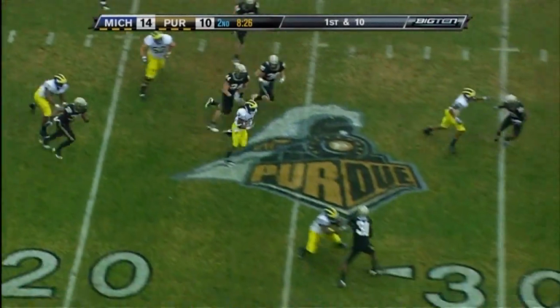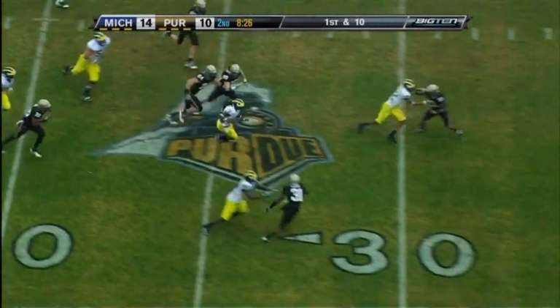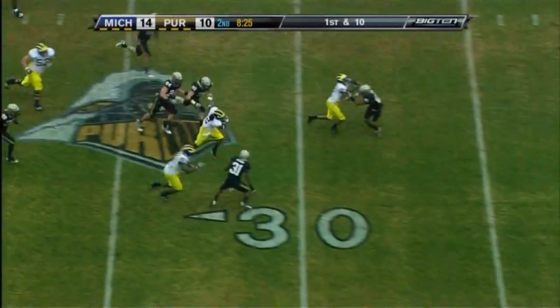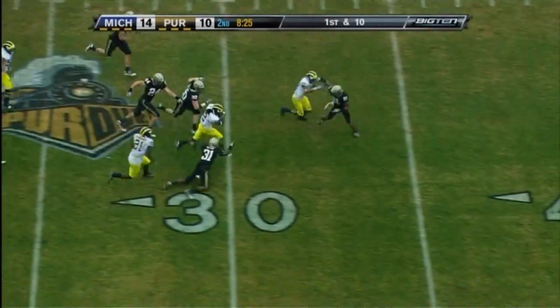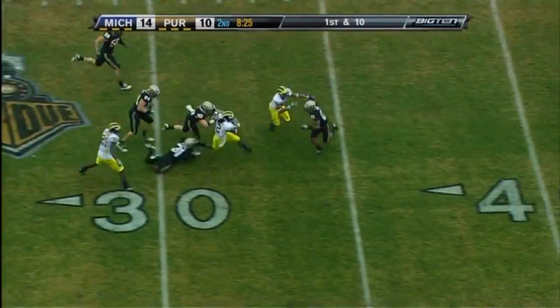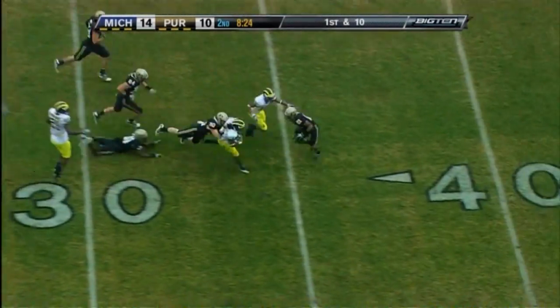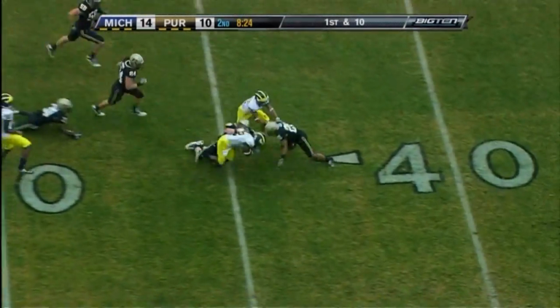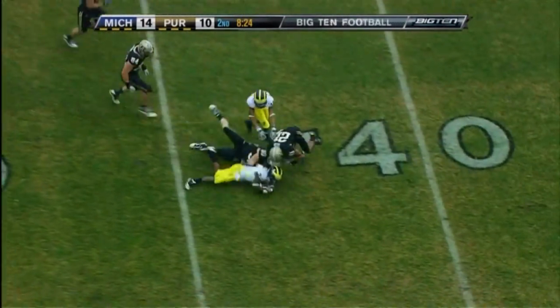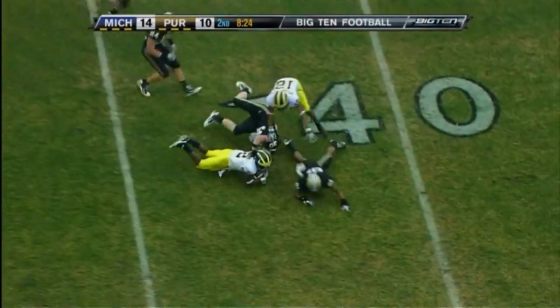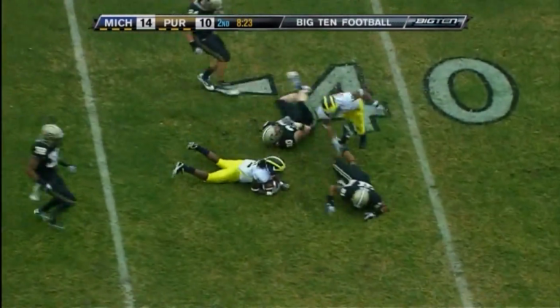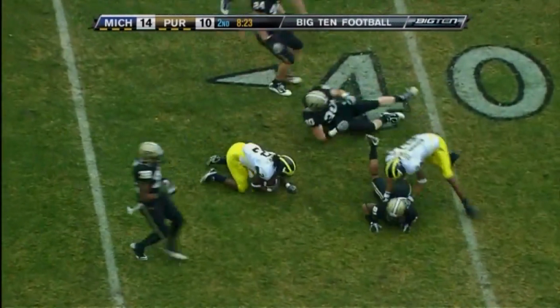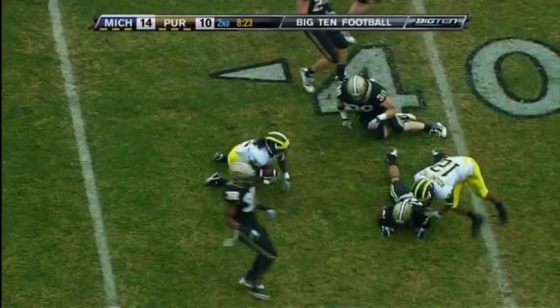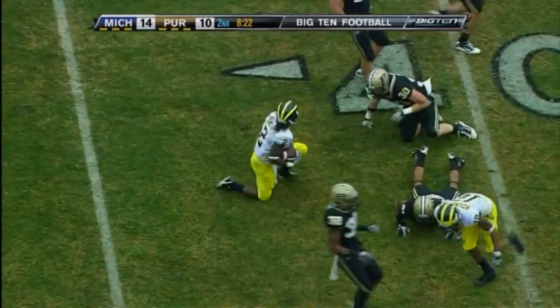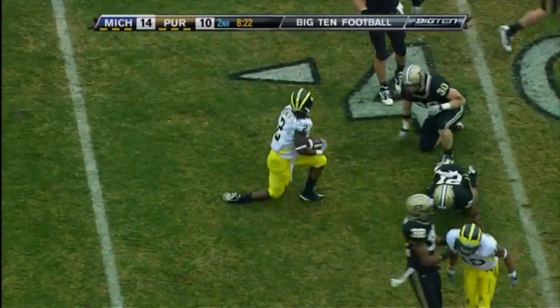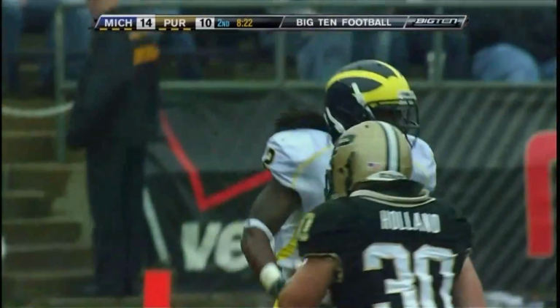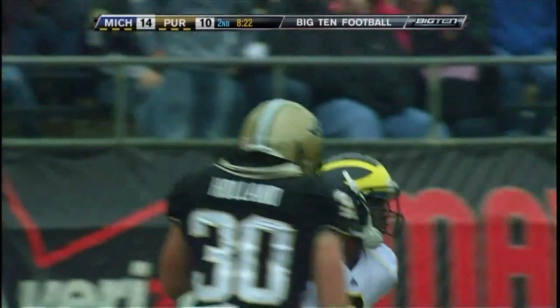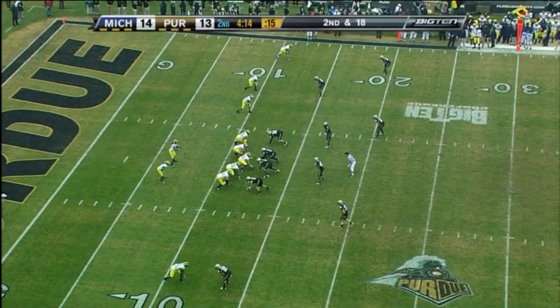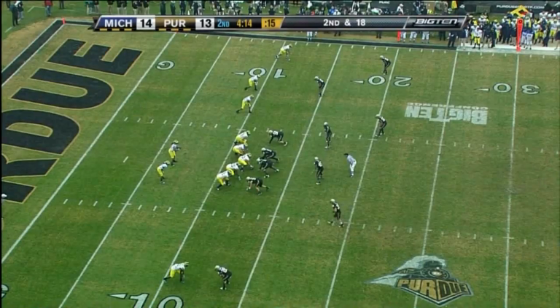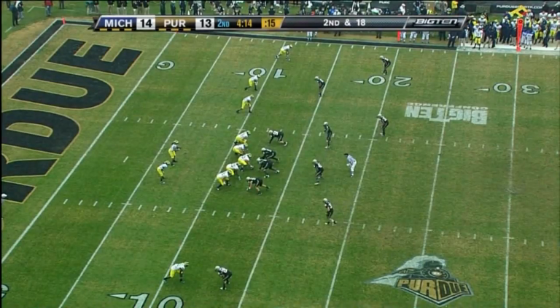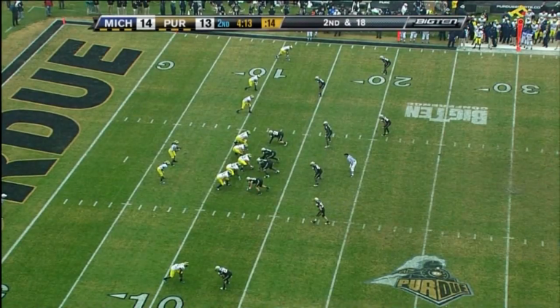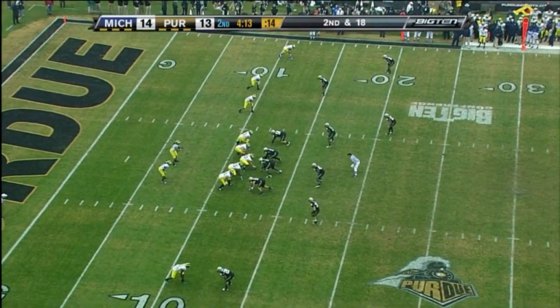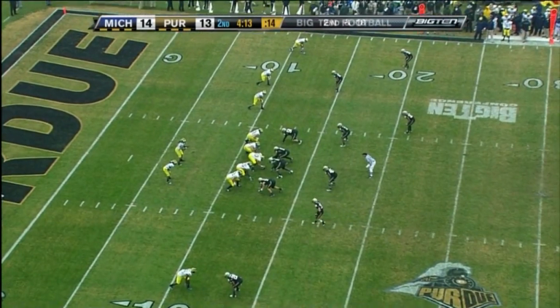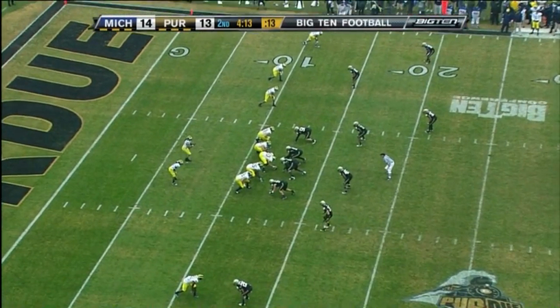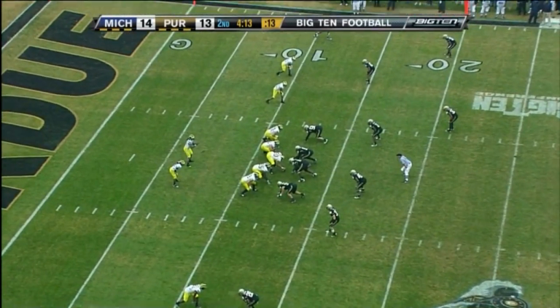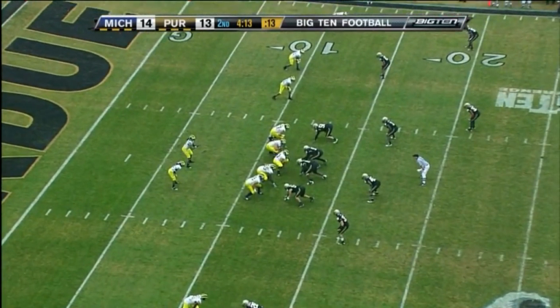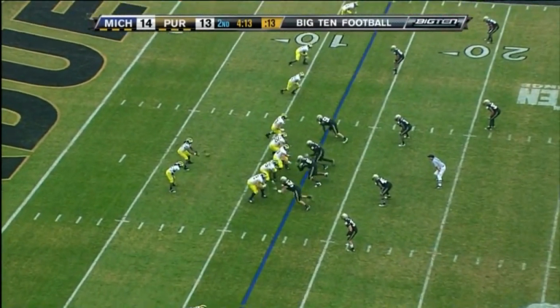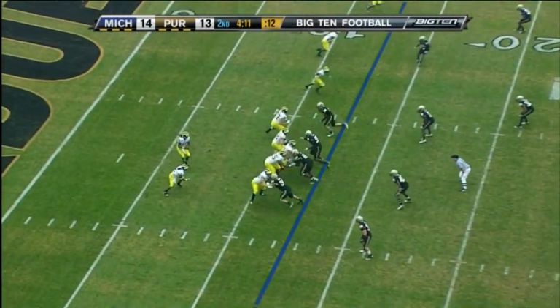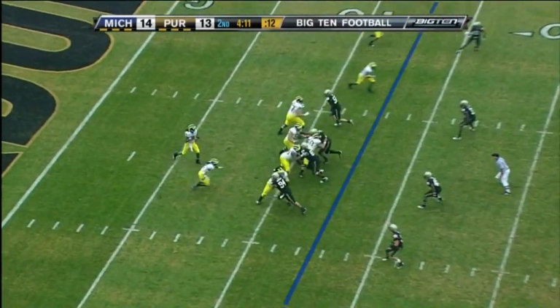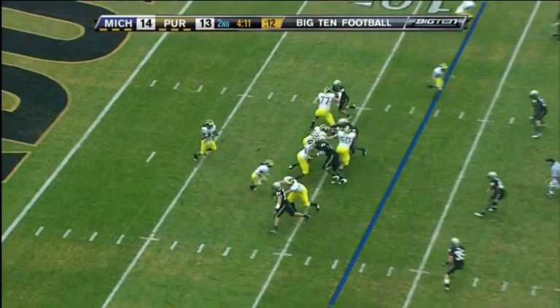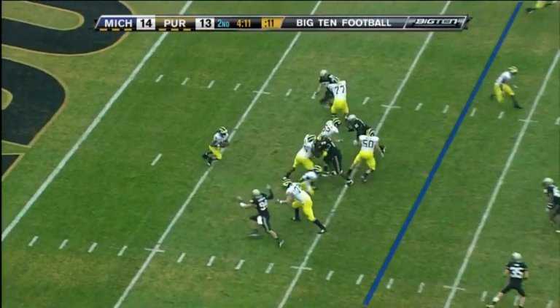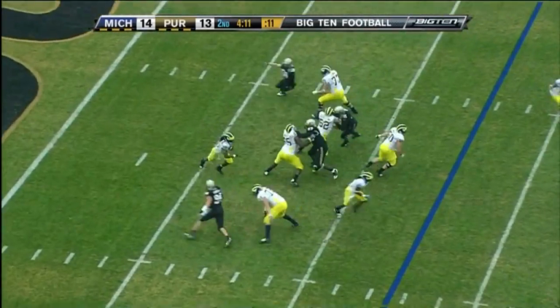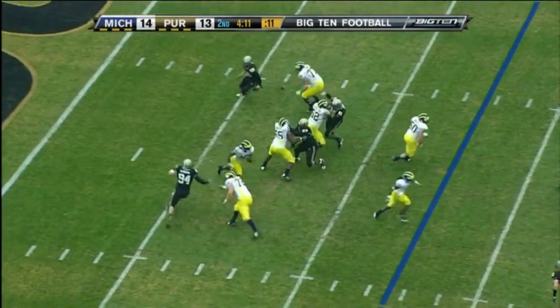Vincent Smith, good gain on first down, out across the 35. That is now eight and a half sacks for the senior from Muncie.